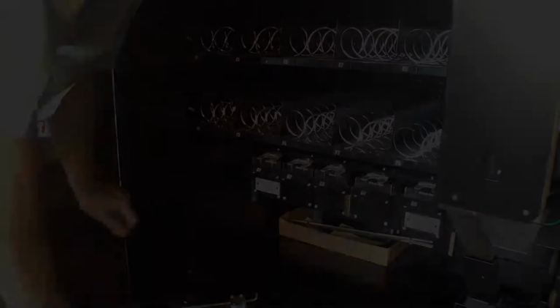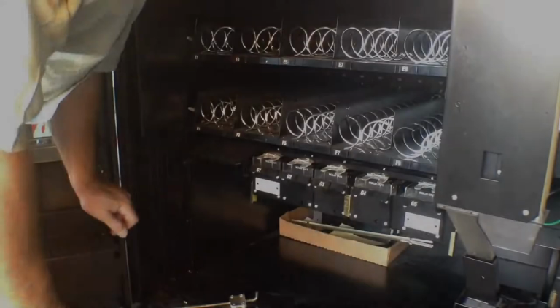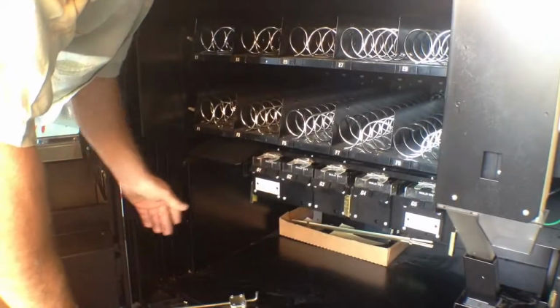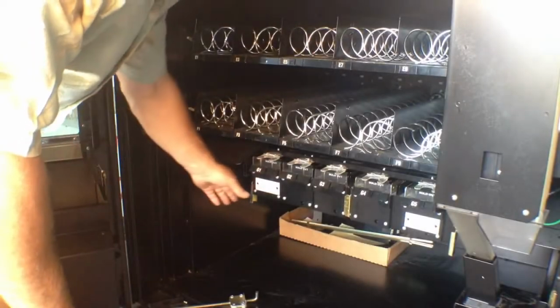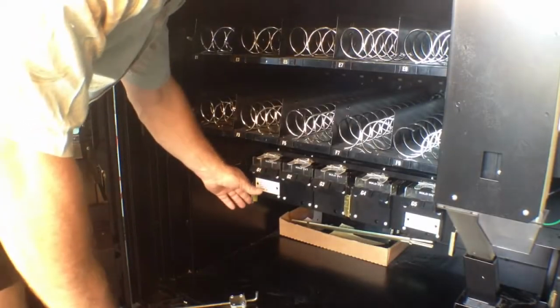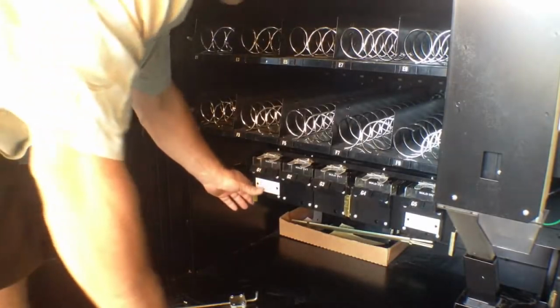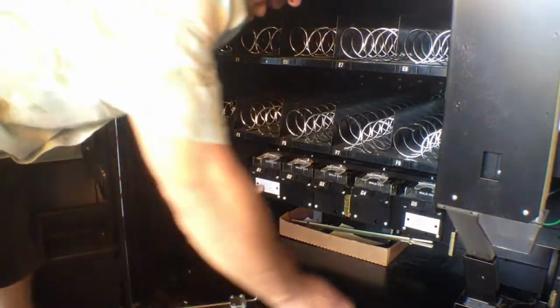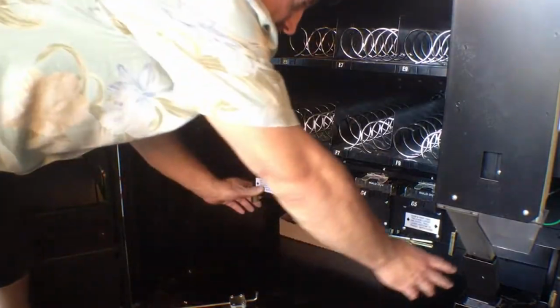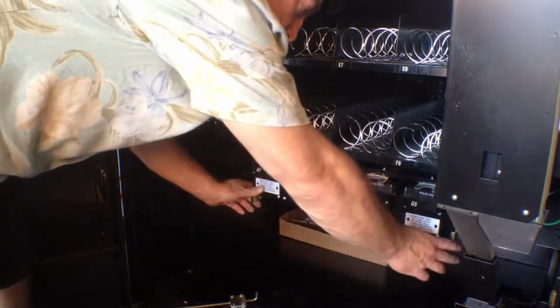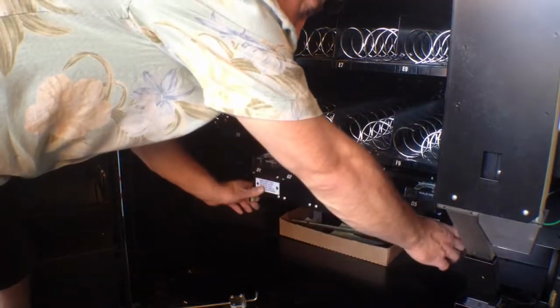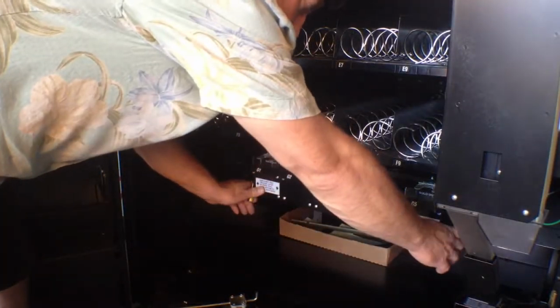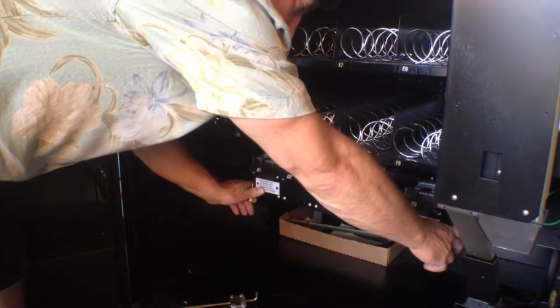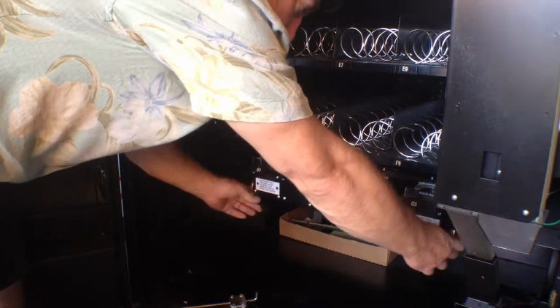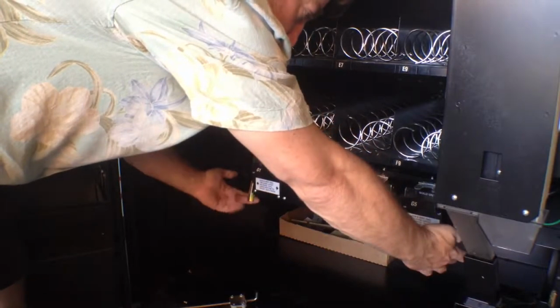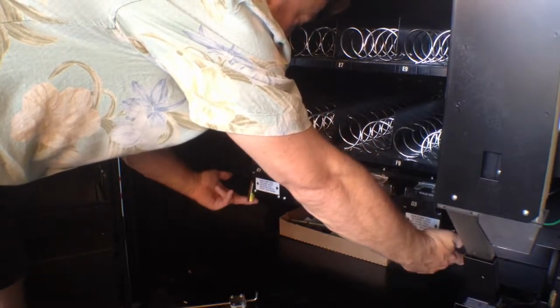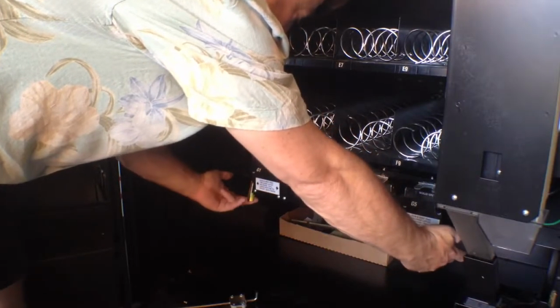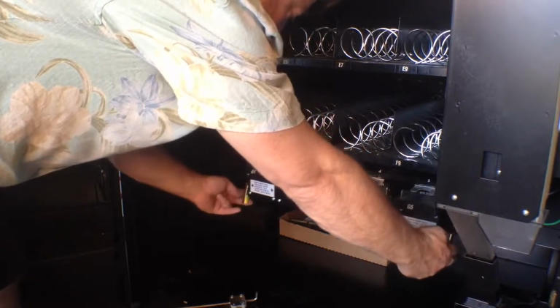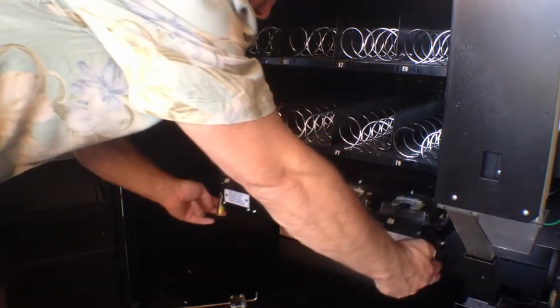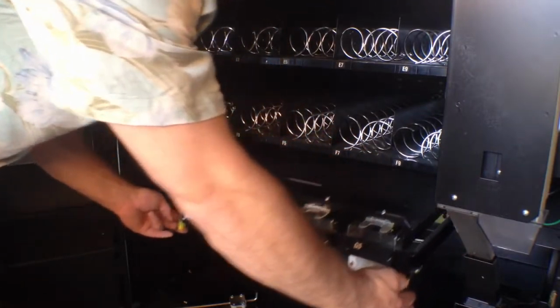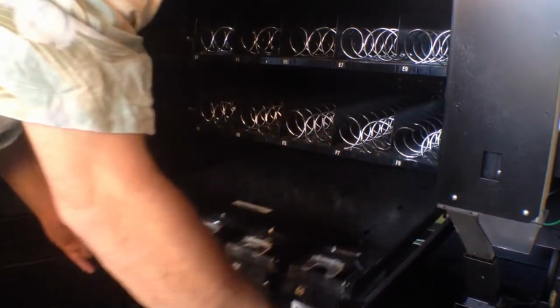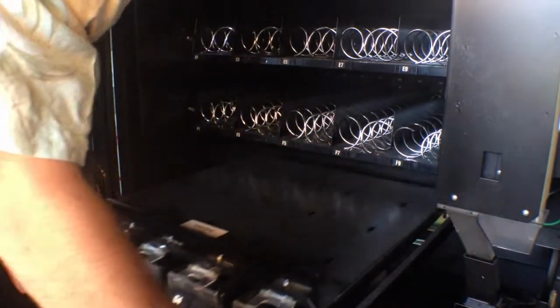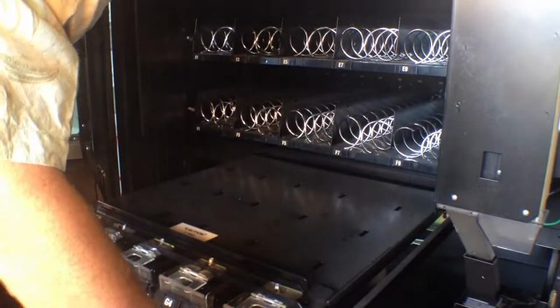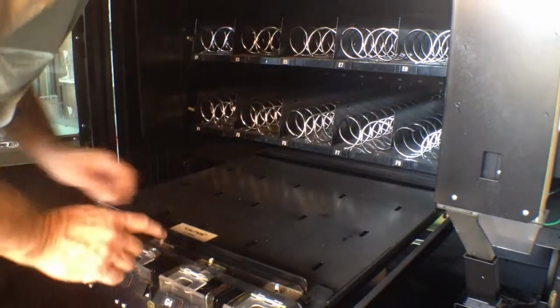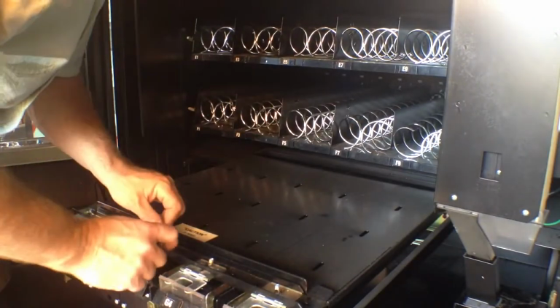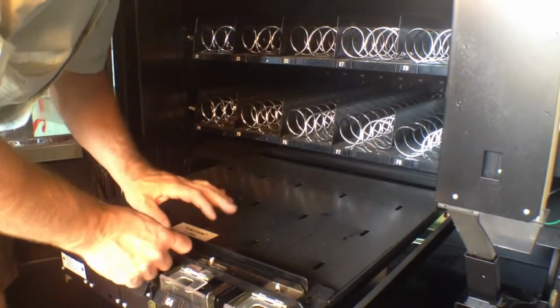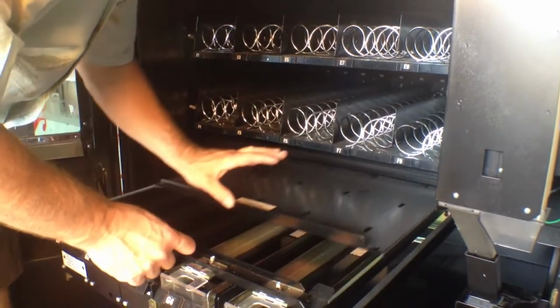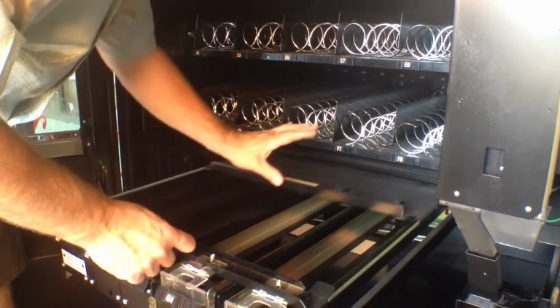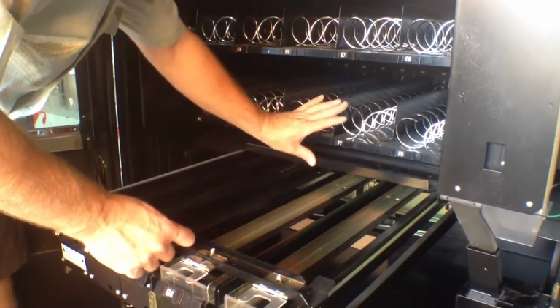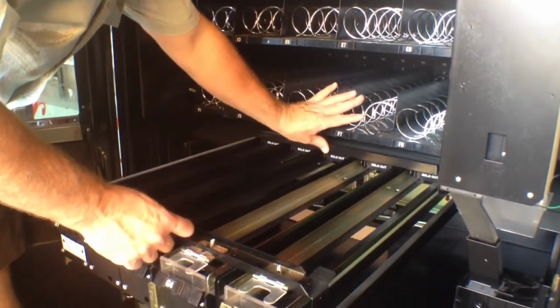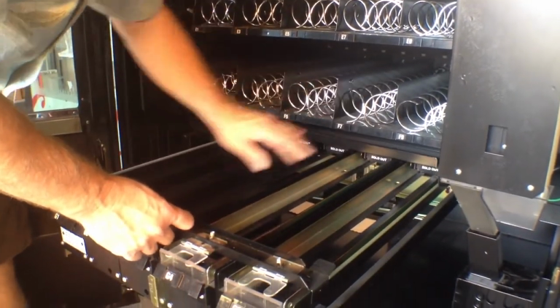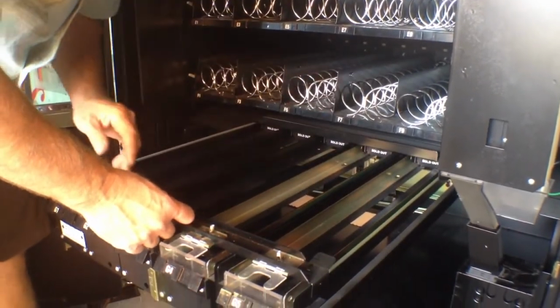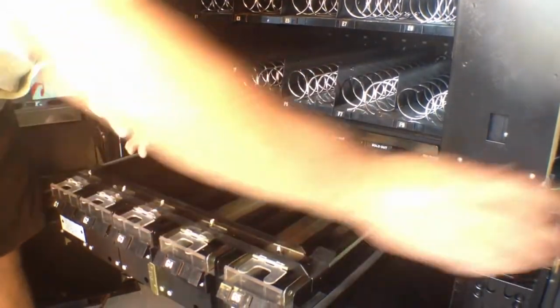Here's a video on how to load your AP snack machine gum and mint tray. First we pull up on these two tabs, we pull it back, and this lid slides back.